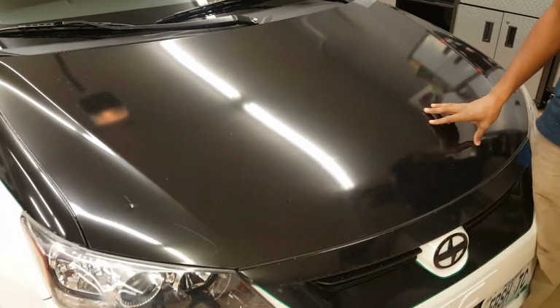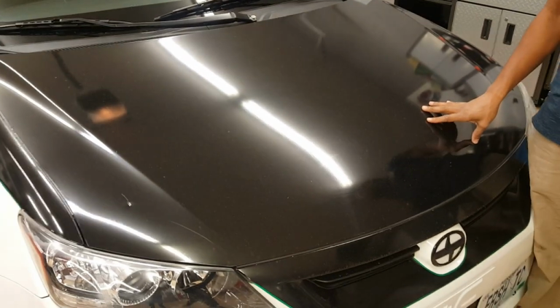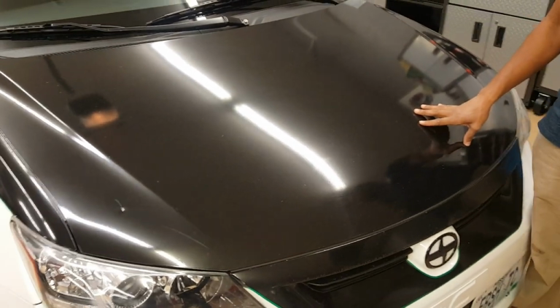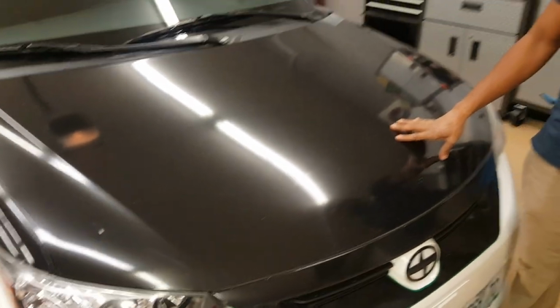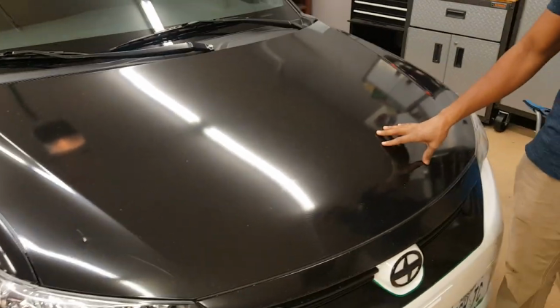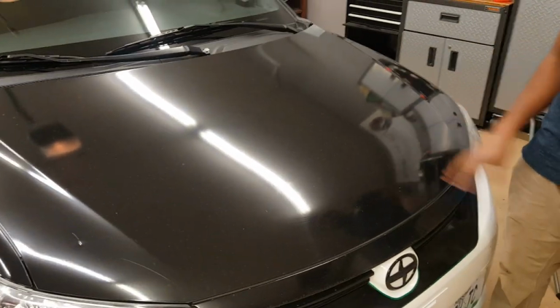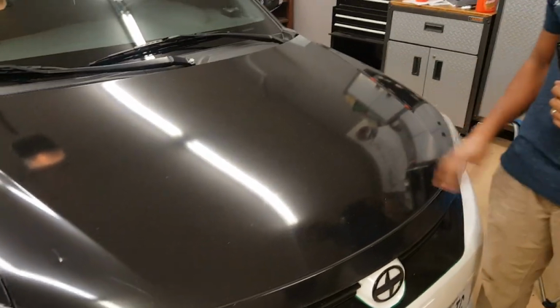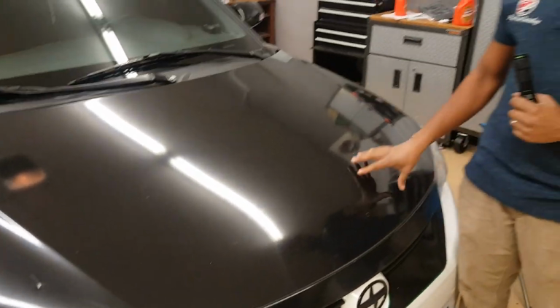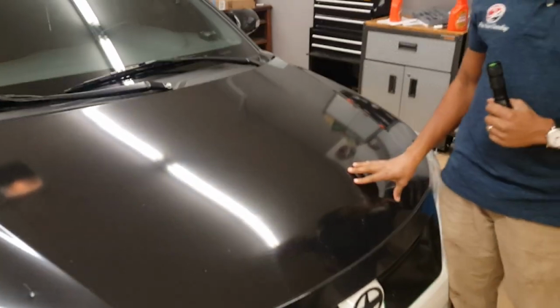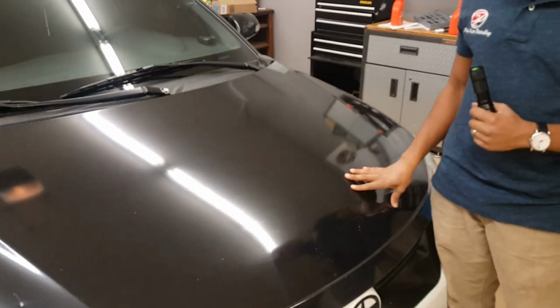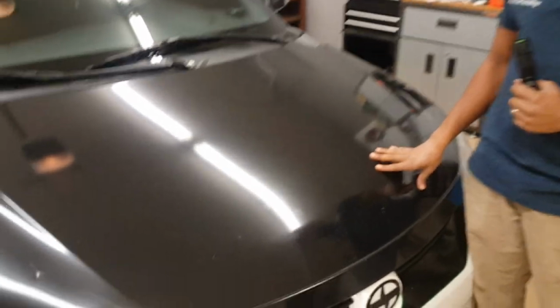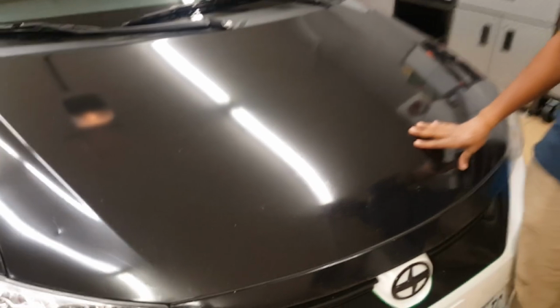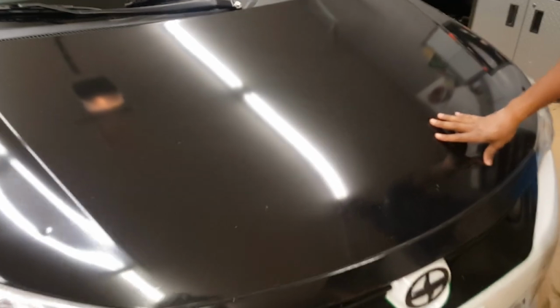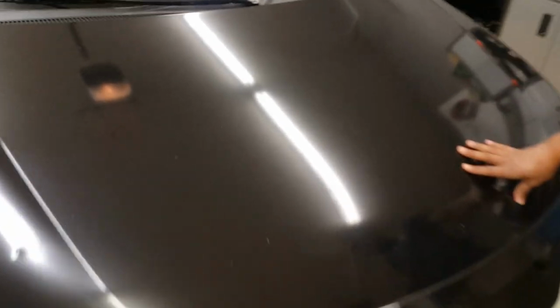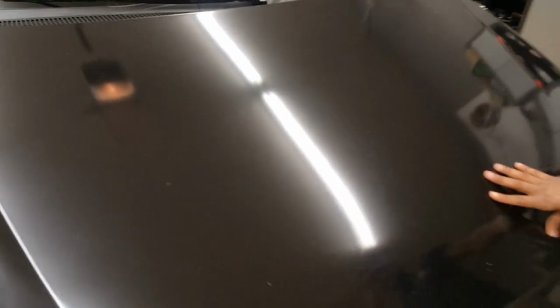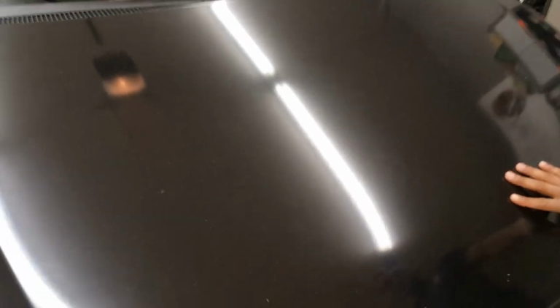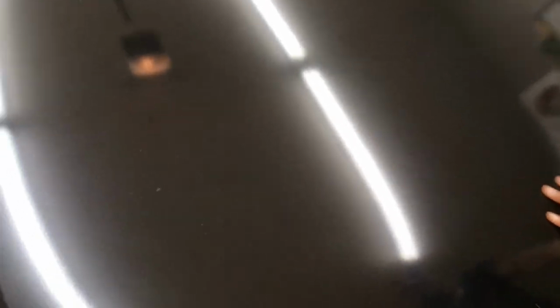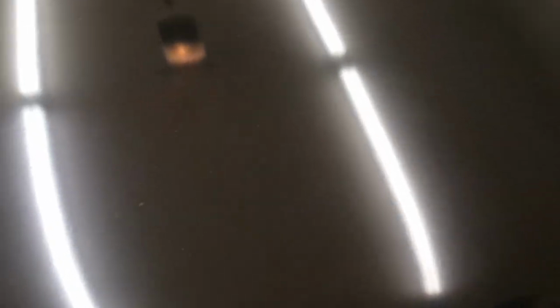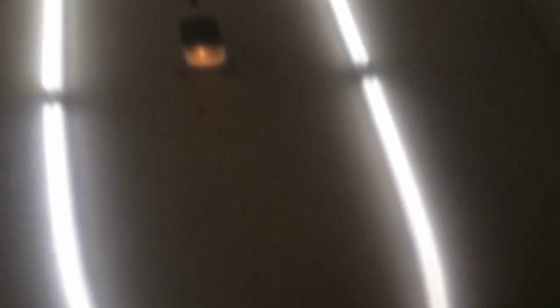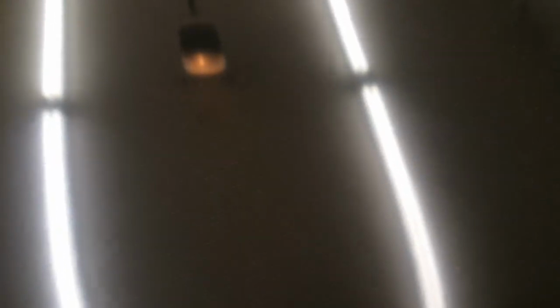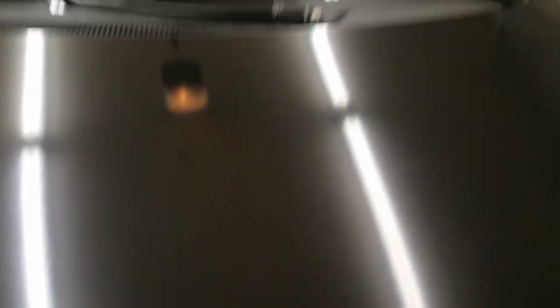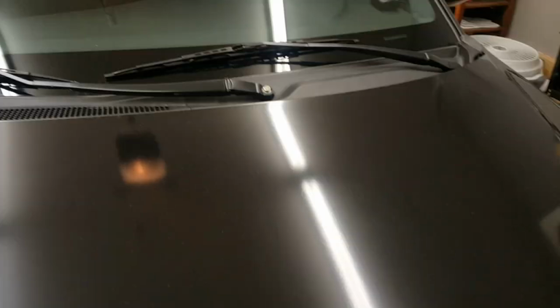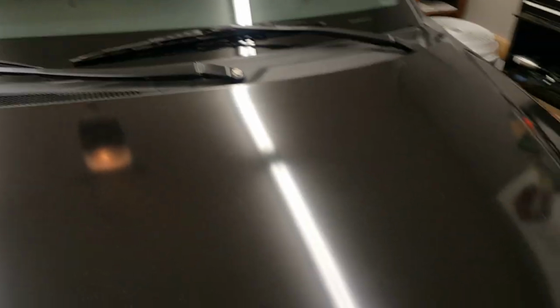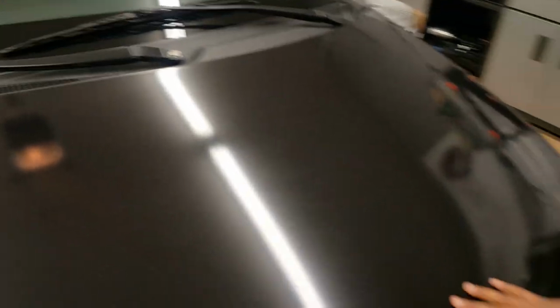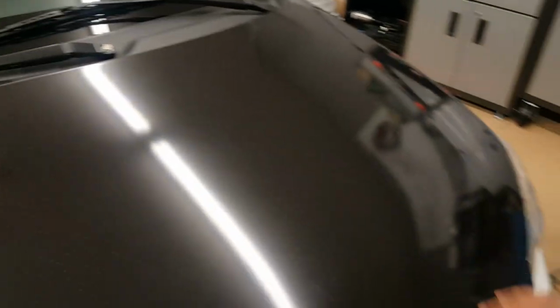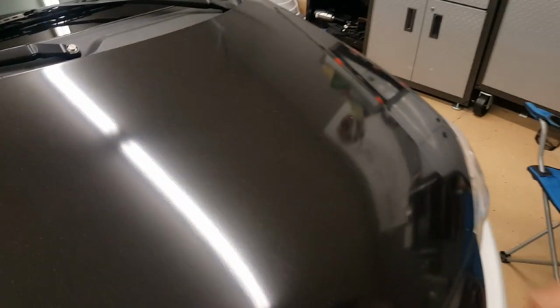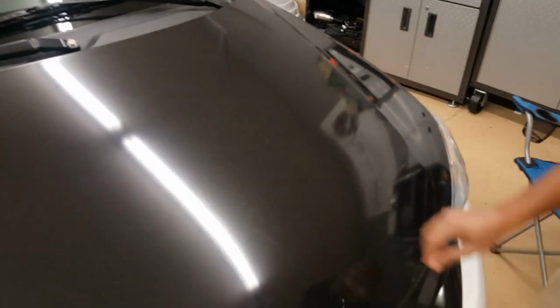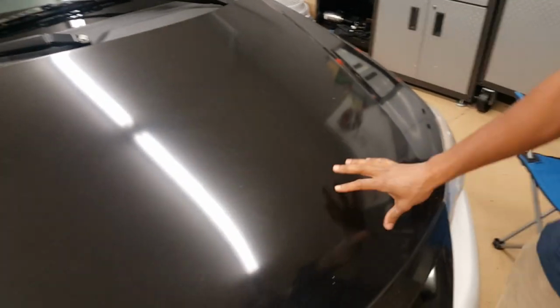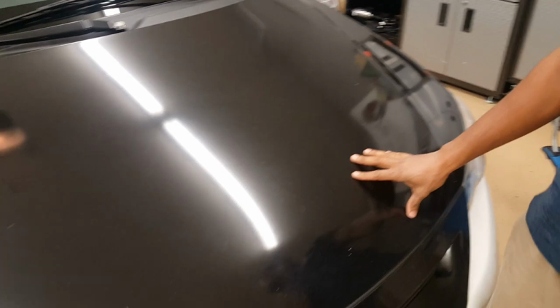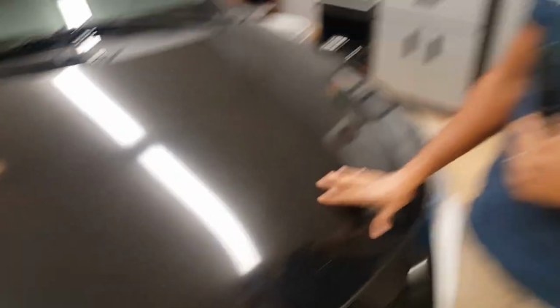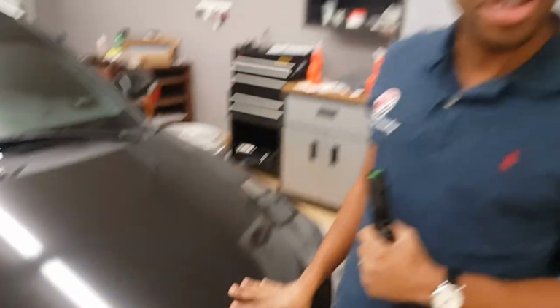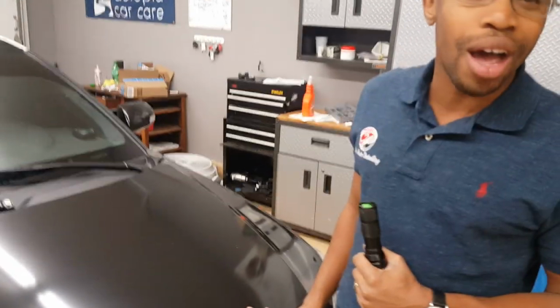Now, as you can see, the vinyl has a lot of scratches on it. What we're going to do is we're going to be polishing it and seeing if we're able to get the scratches out.